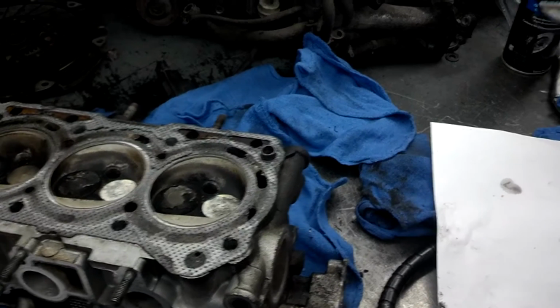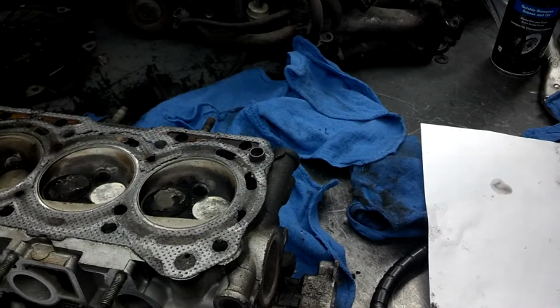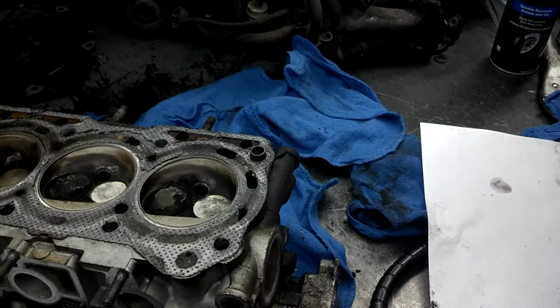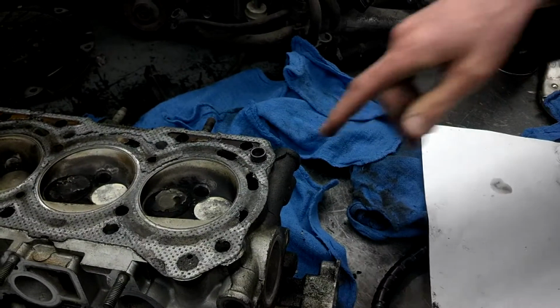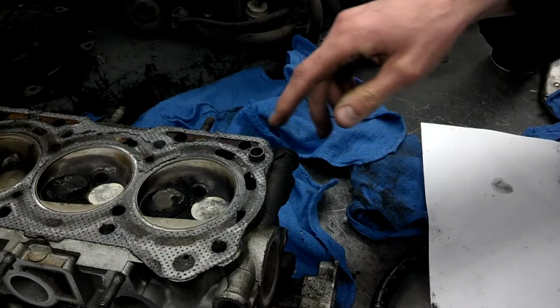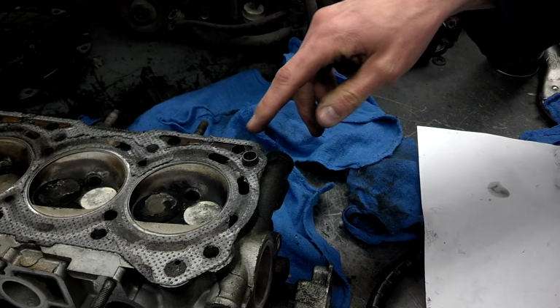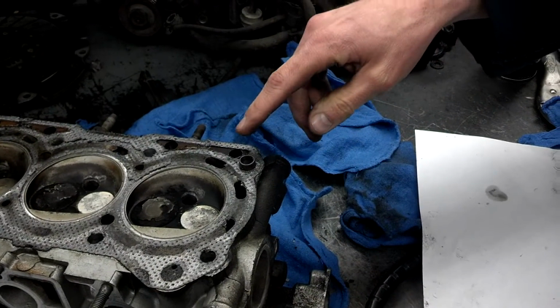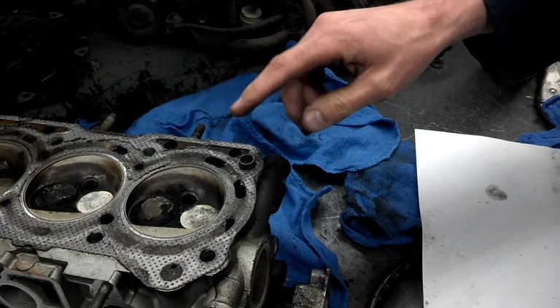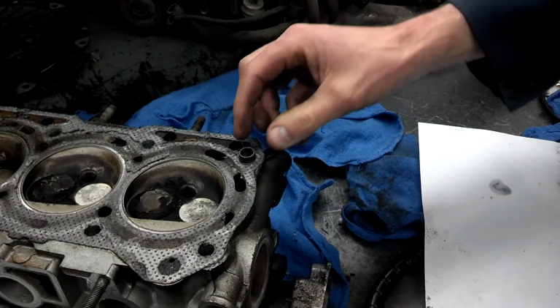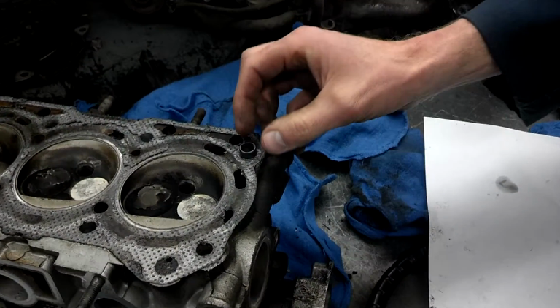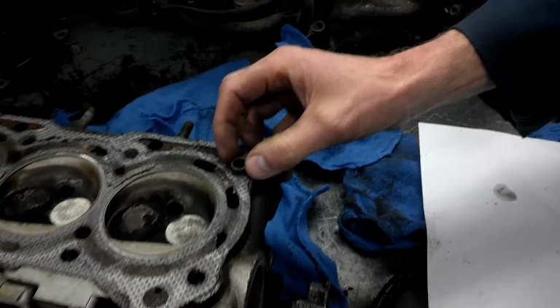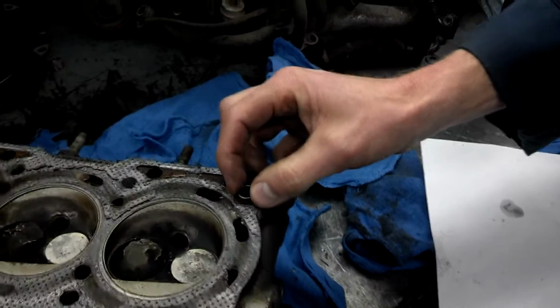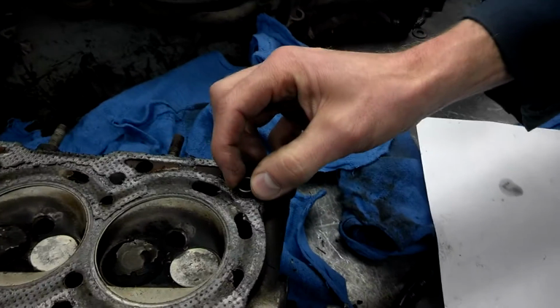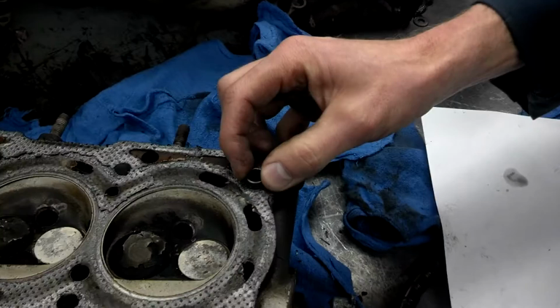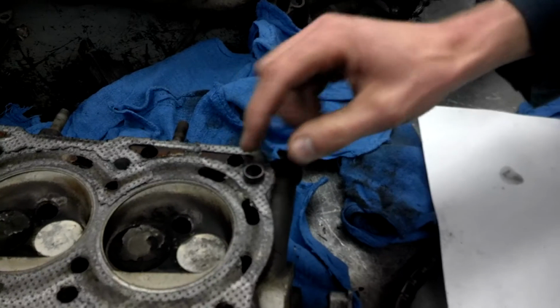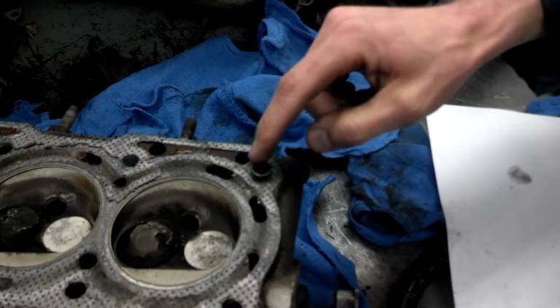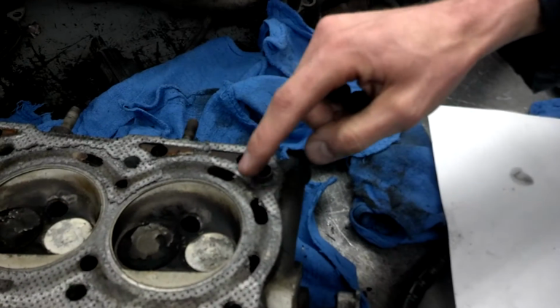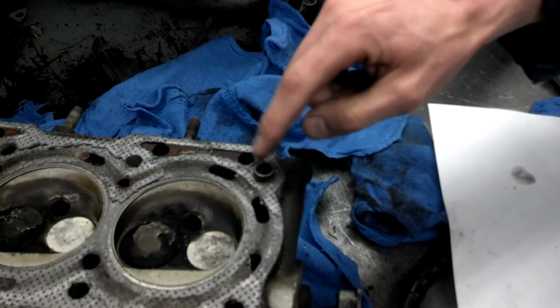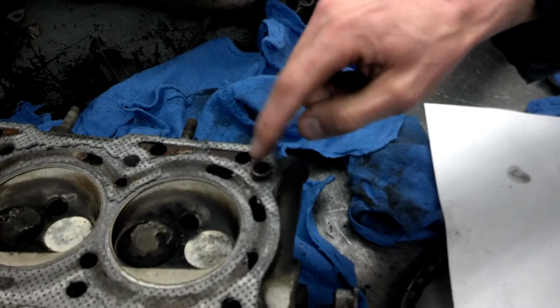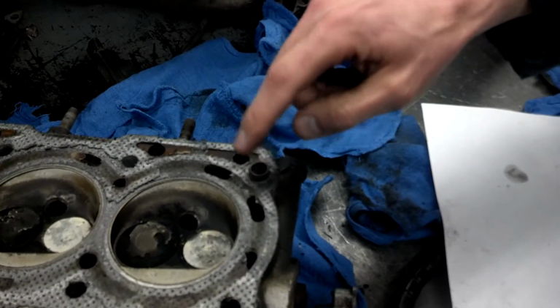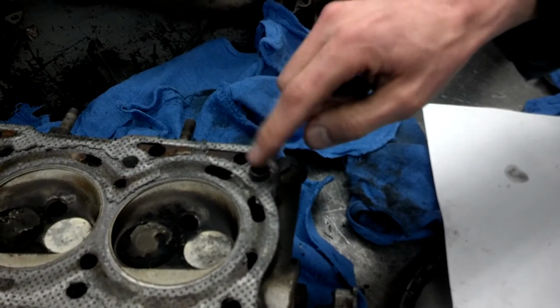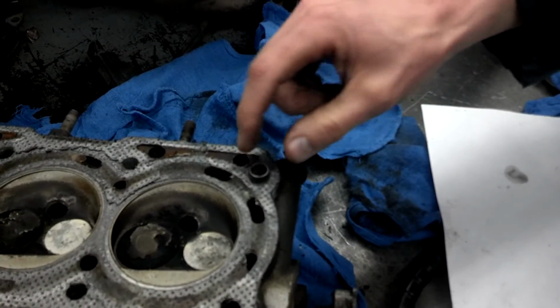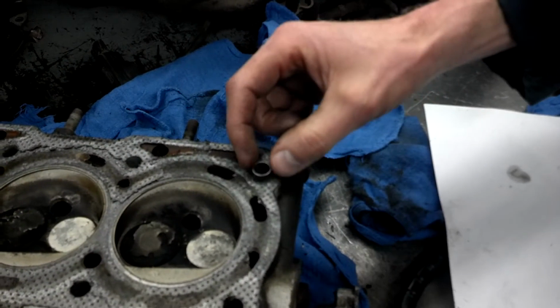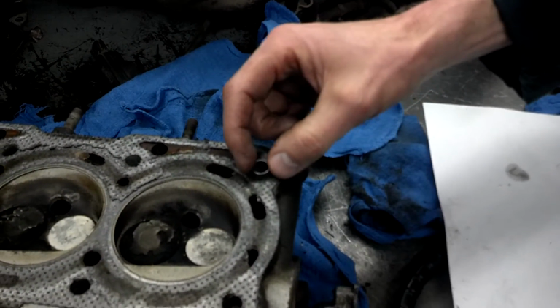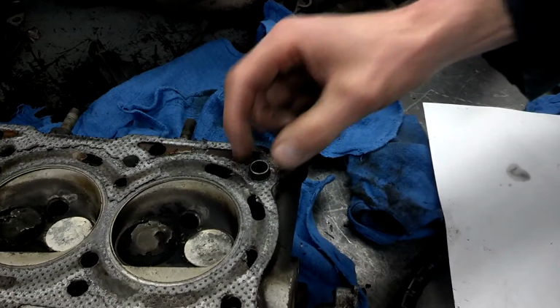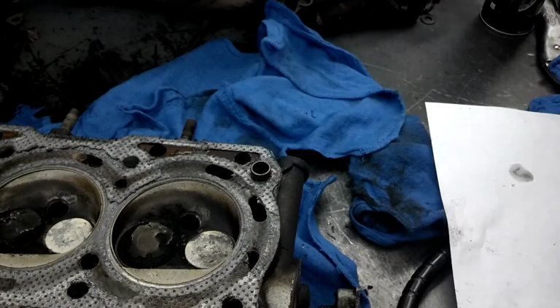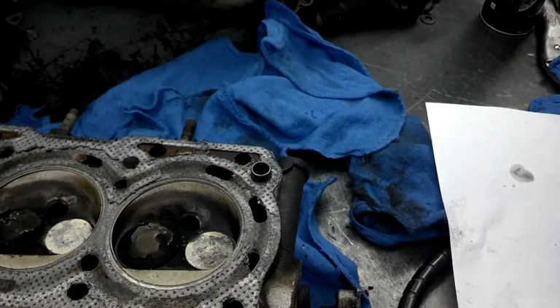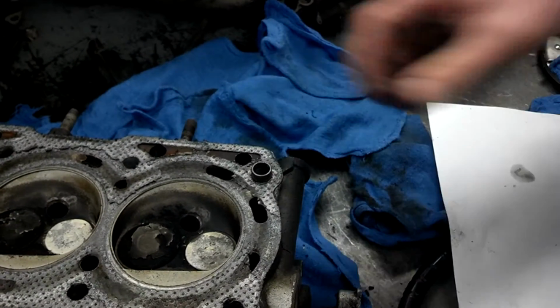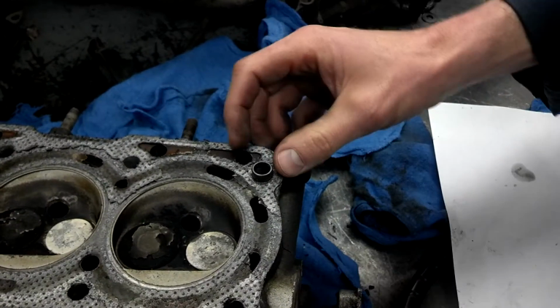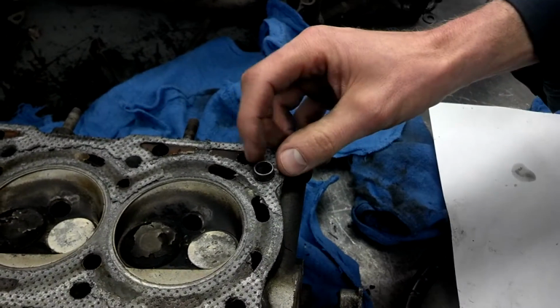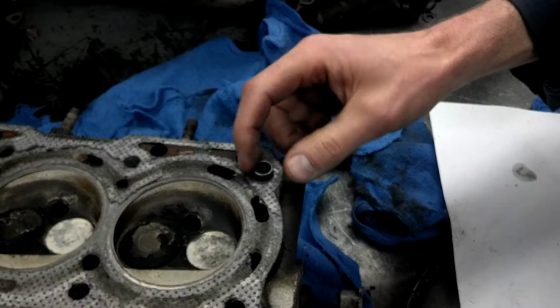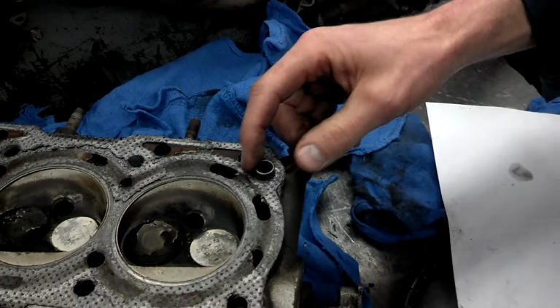In this video I'm going to demonstrate how to remove an alignment dowel — one that's not solid, that's got a hole in it — out of a cylinder head or out of a block.